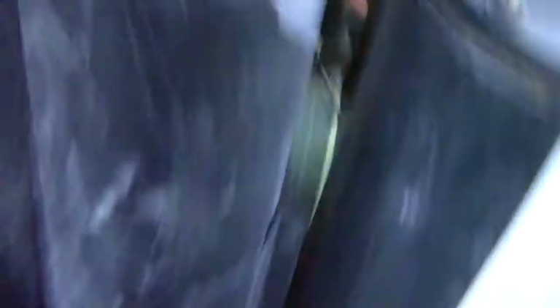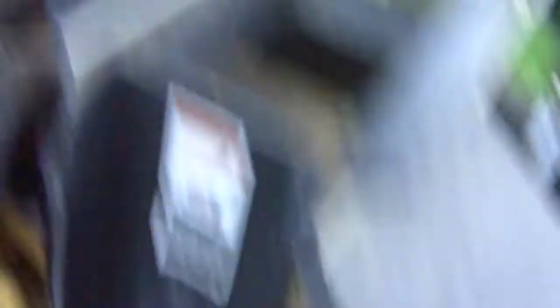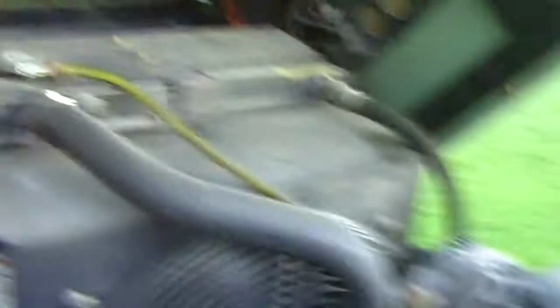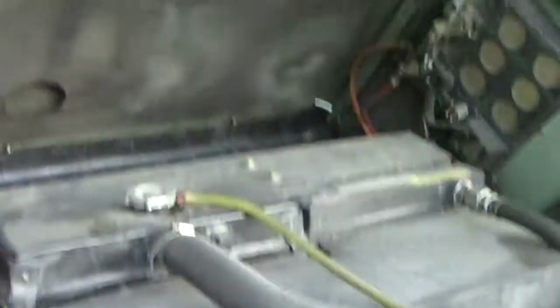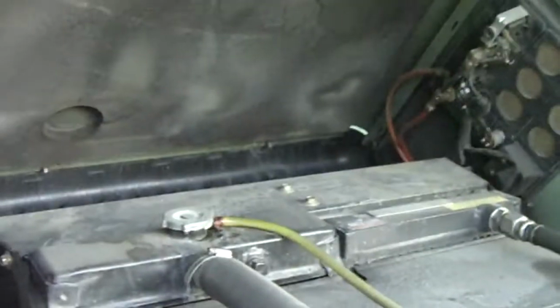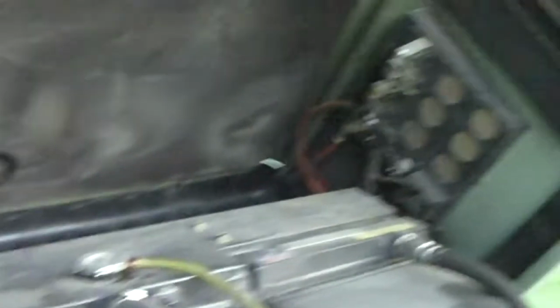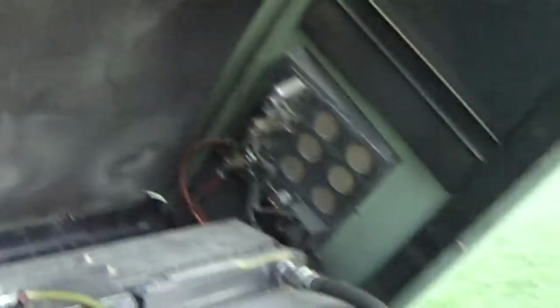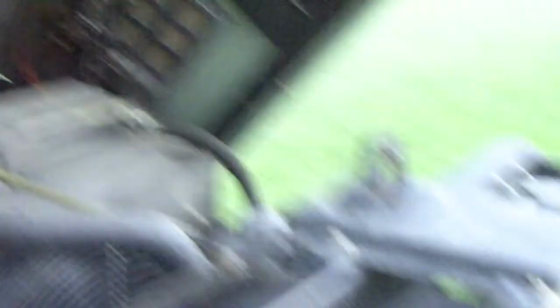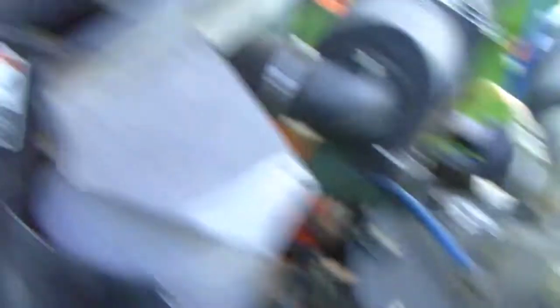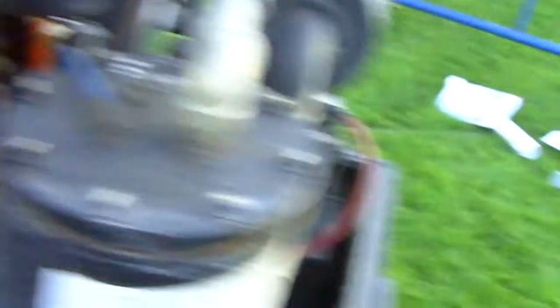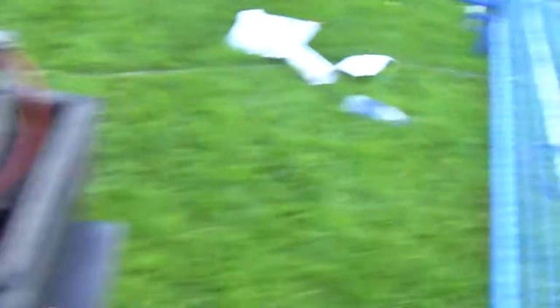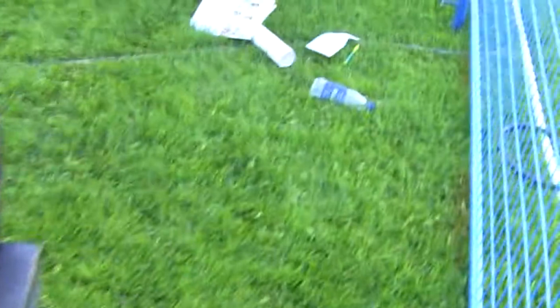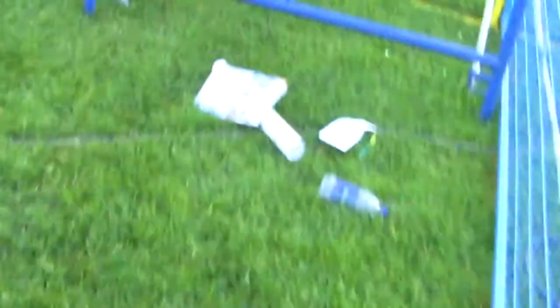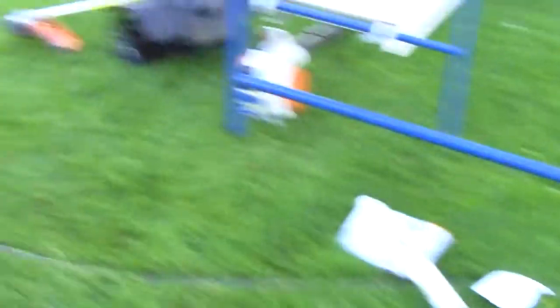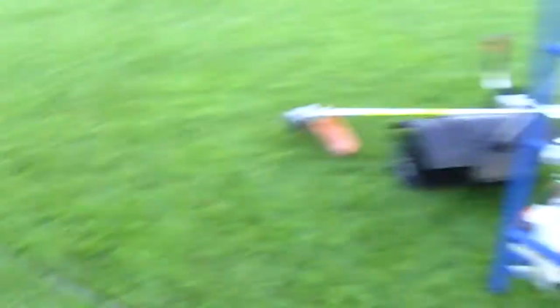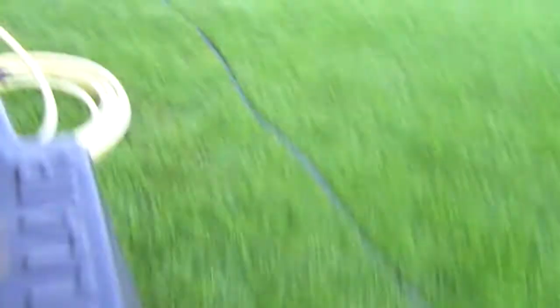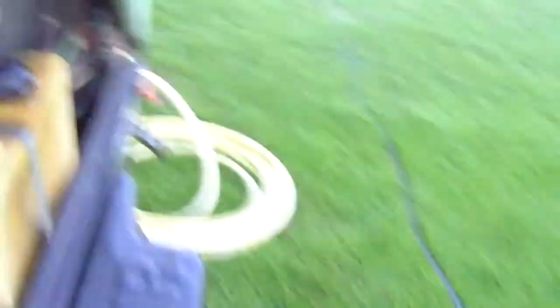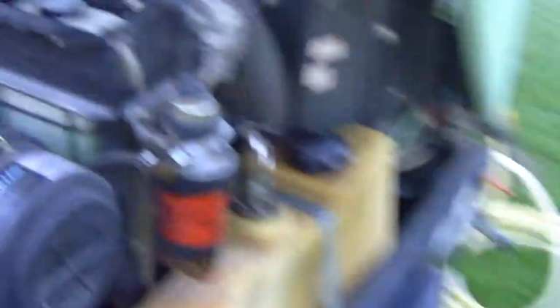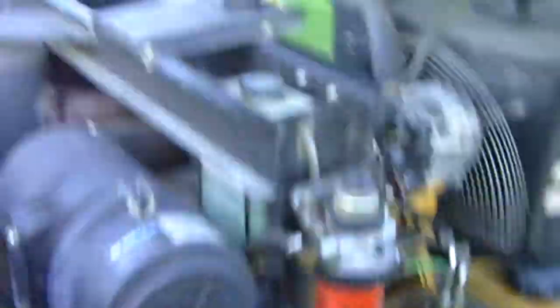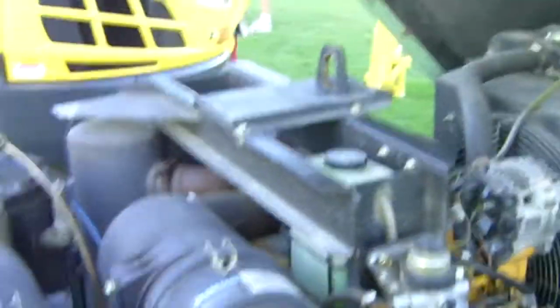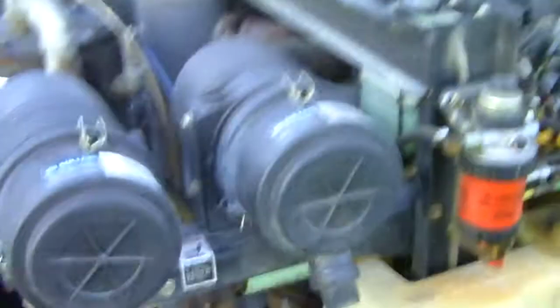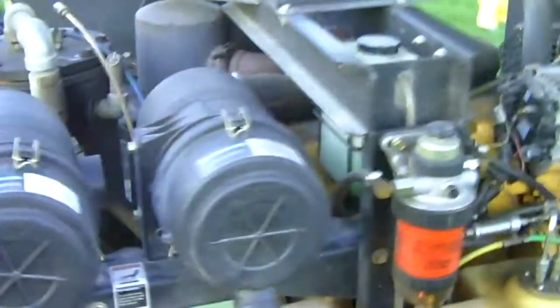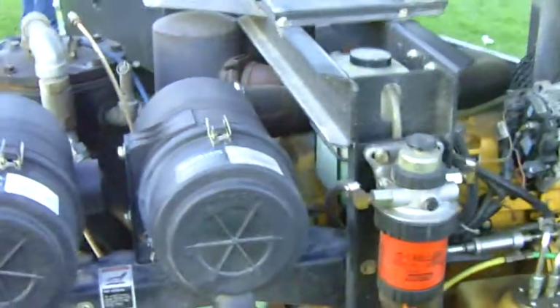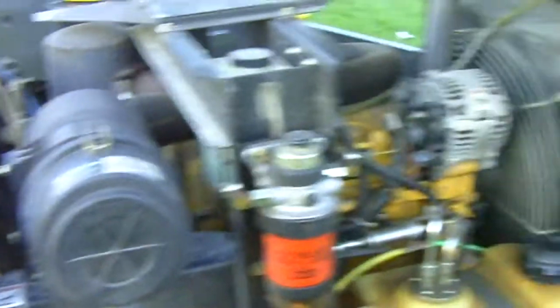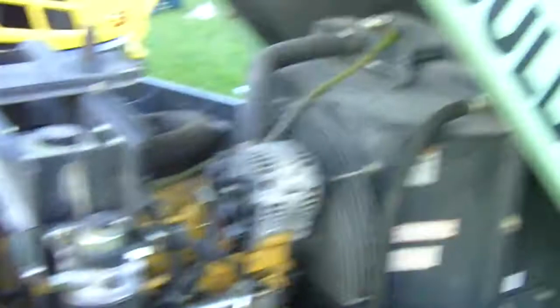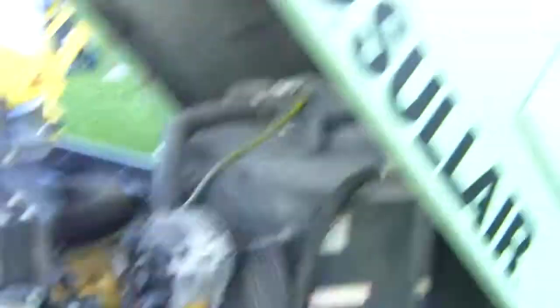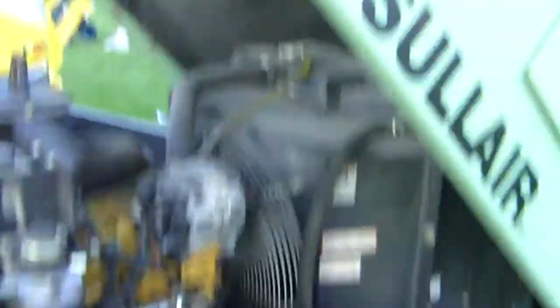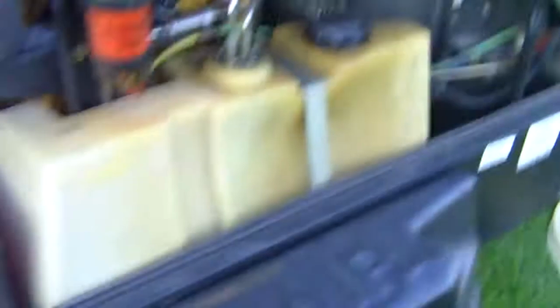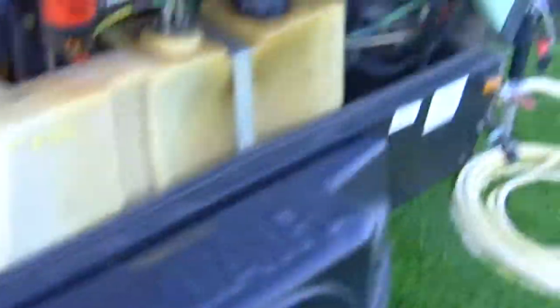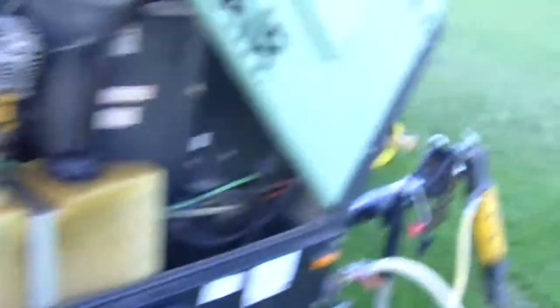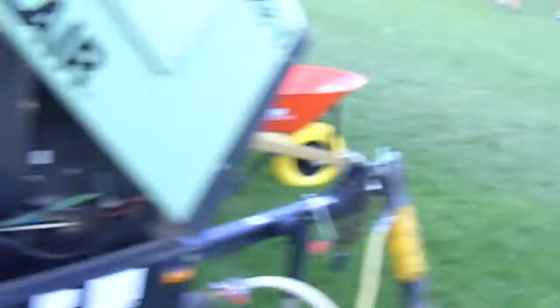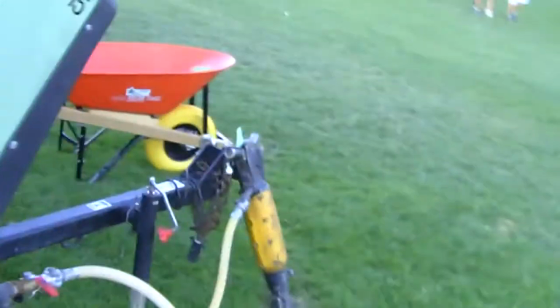Pretty skookum, beautiful. That was a Sullivan.